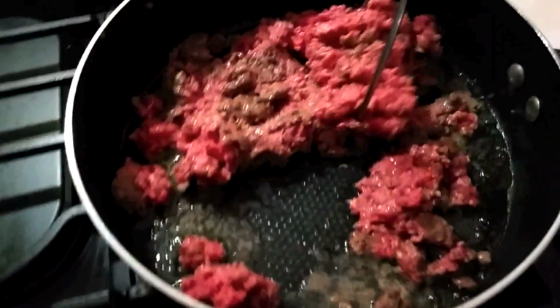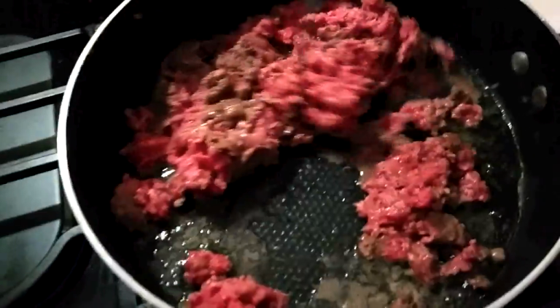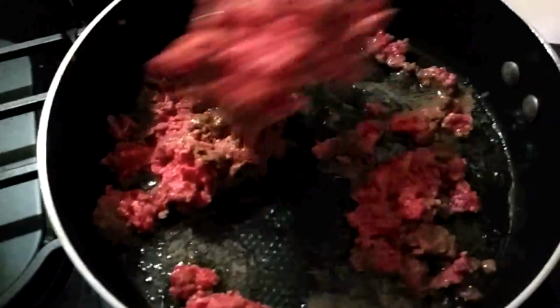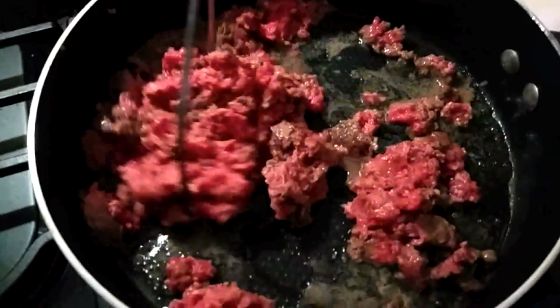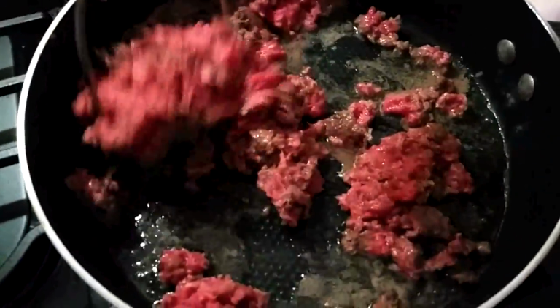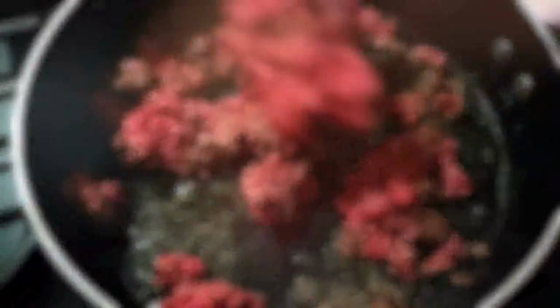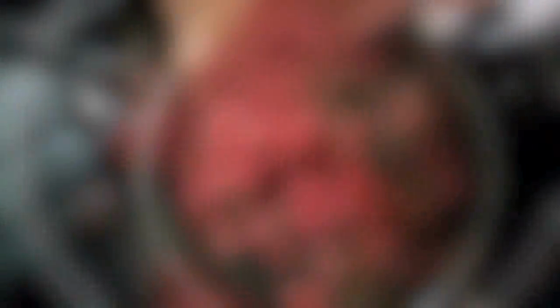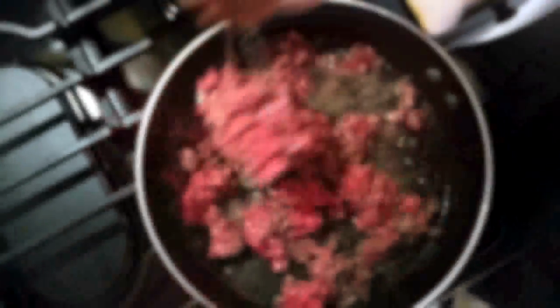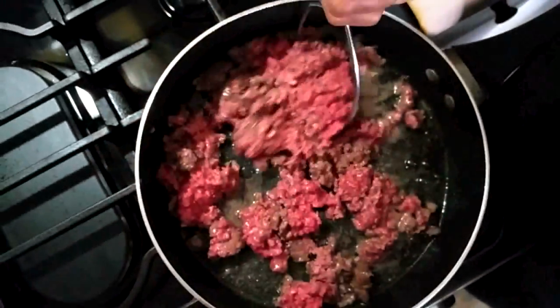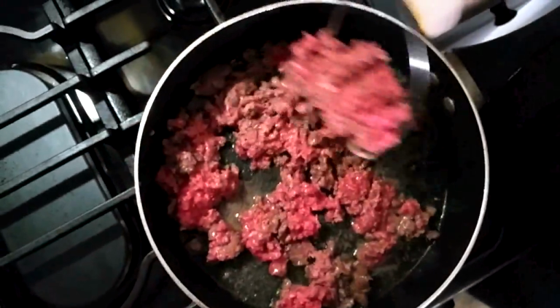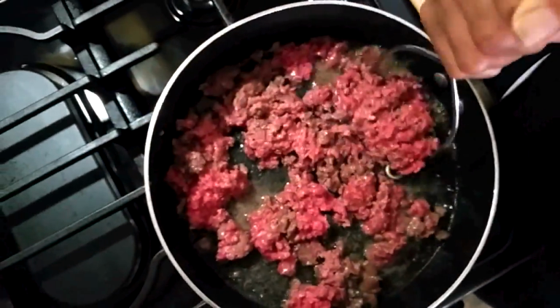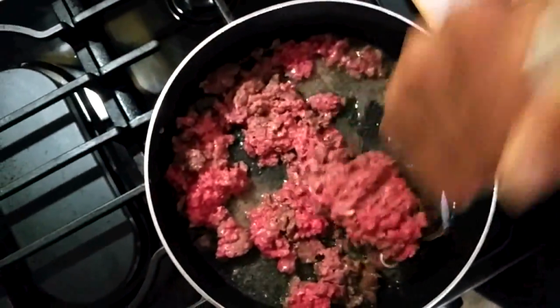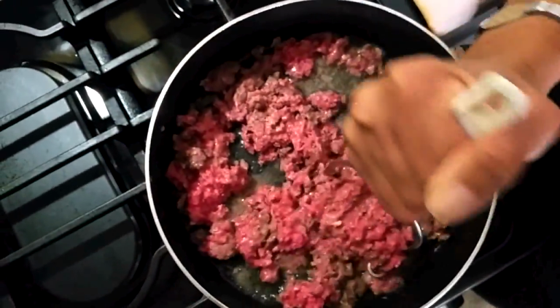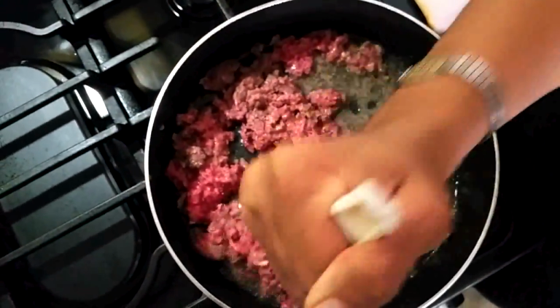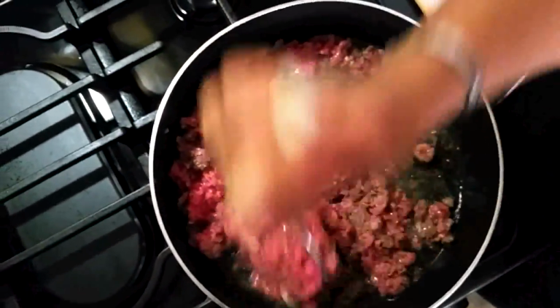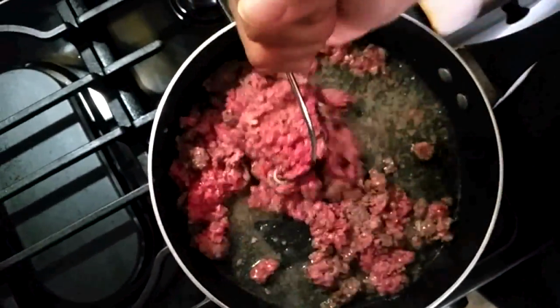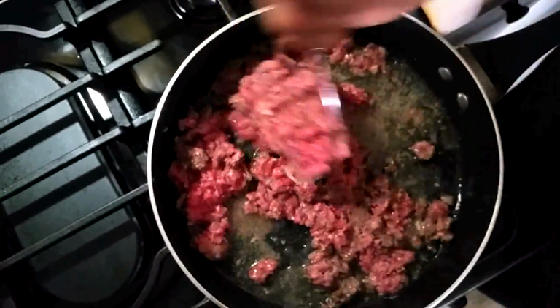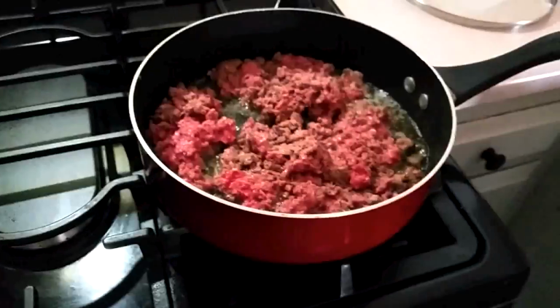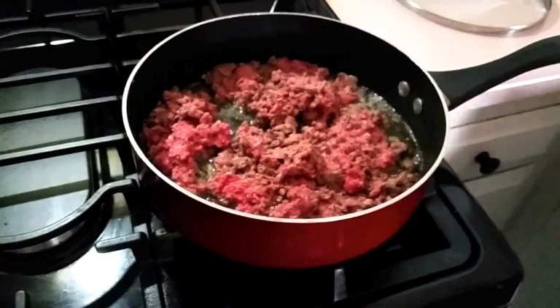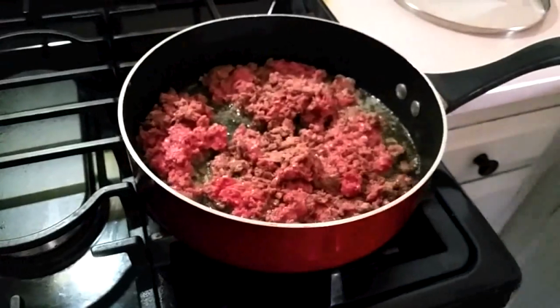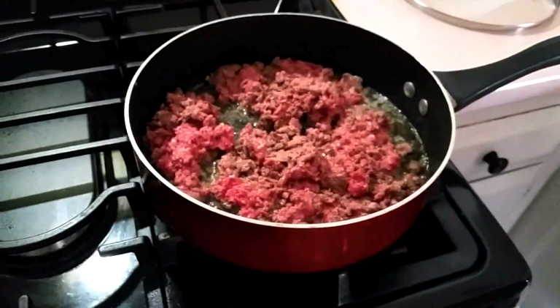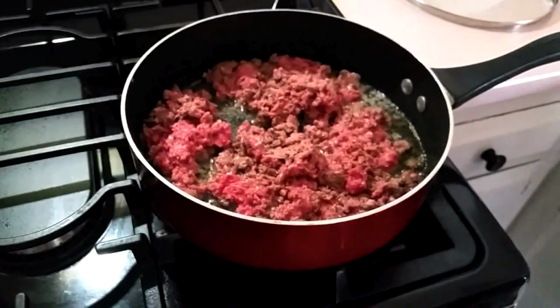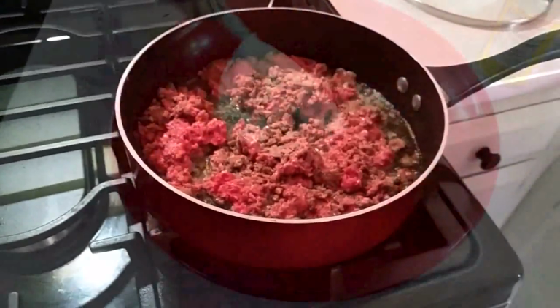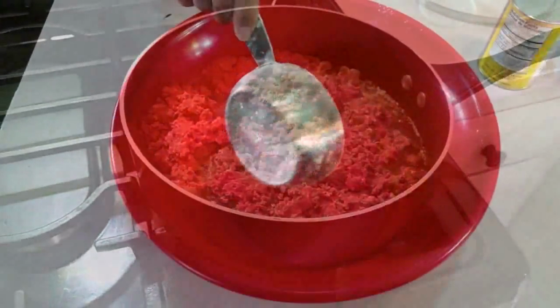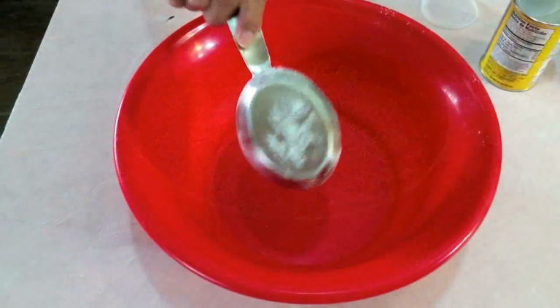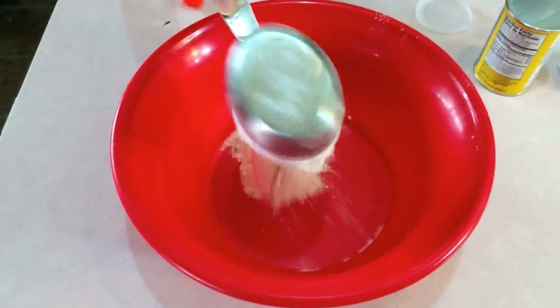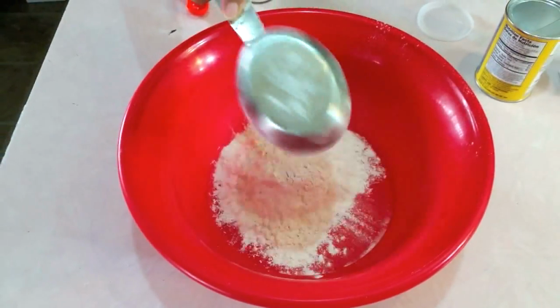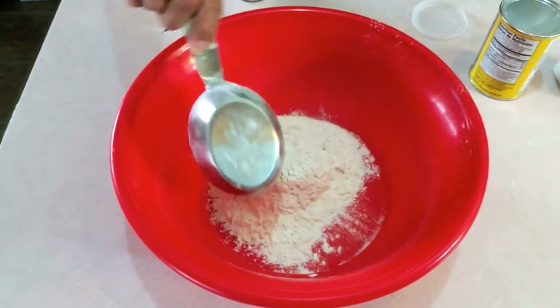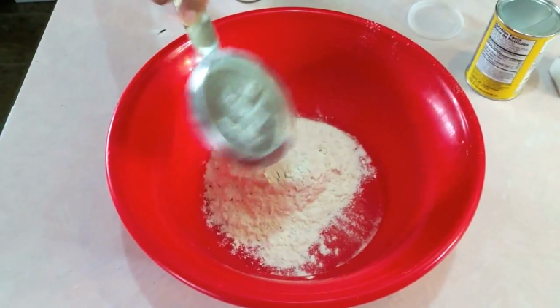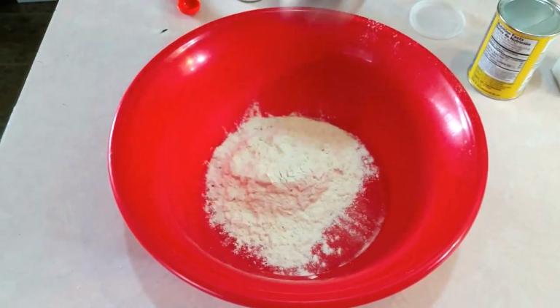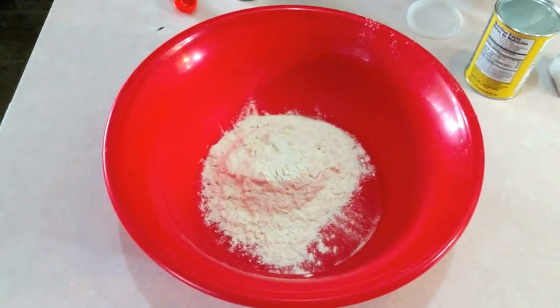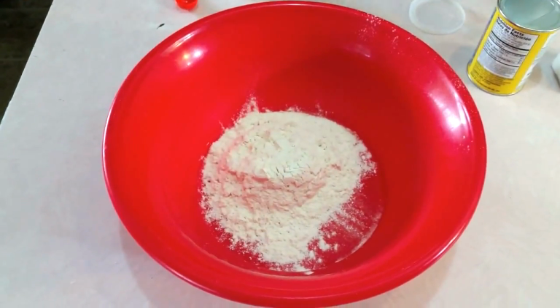Navajo tacos are not much different than regular tacos. I start off with a little bit of ground beef or ground turkey and I put it in a skillet and make it loose. While the meat browns, I'm gonna do the bread.